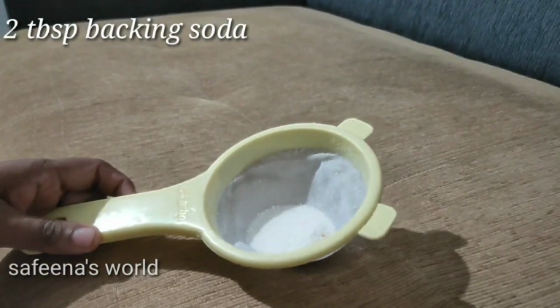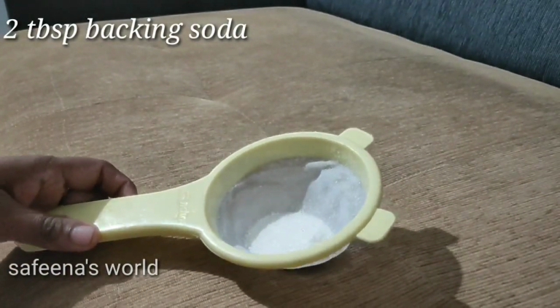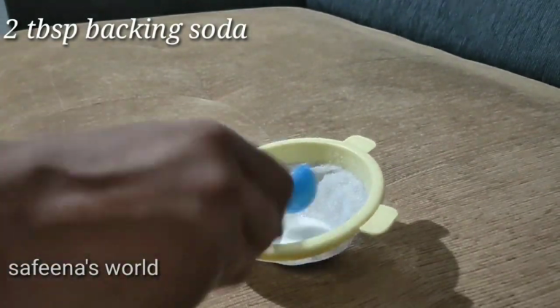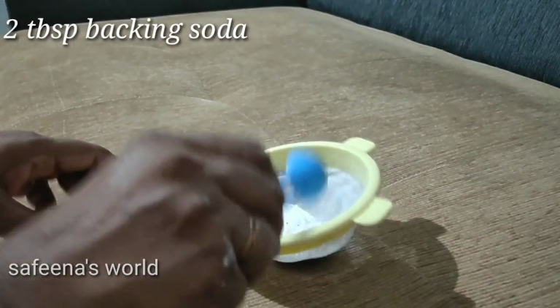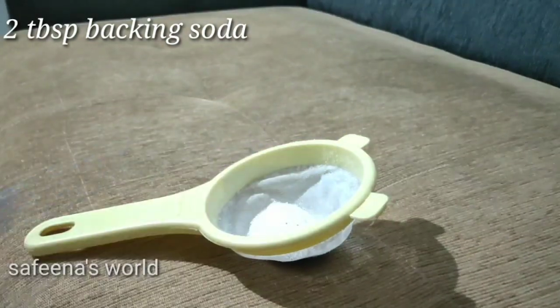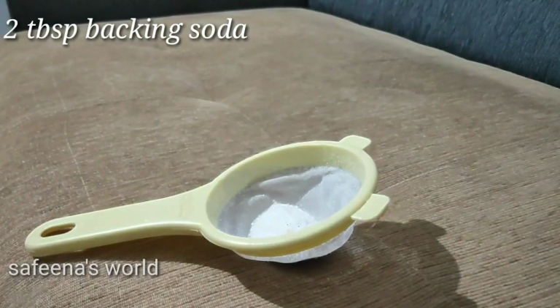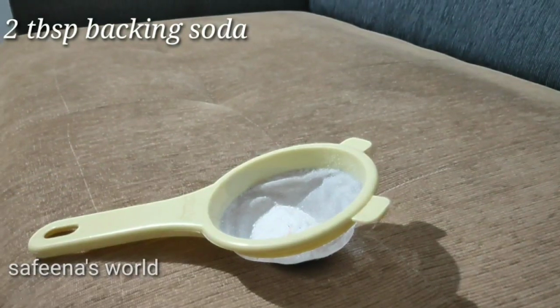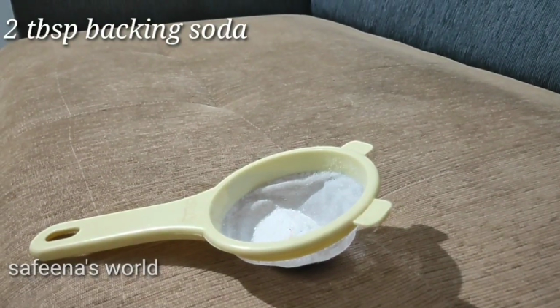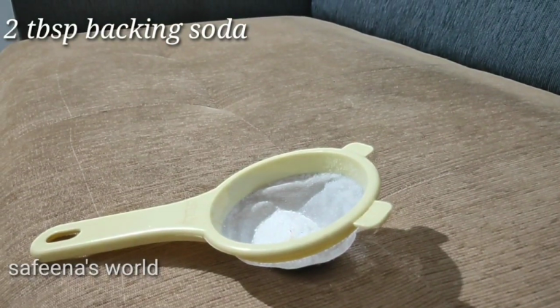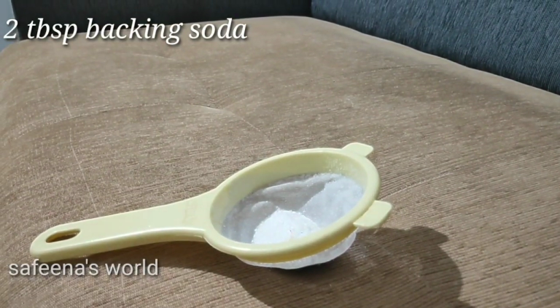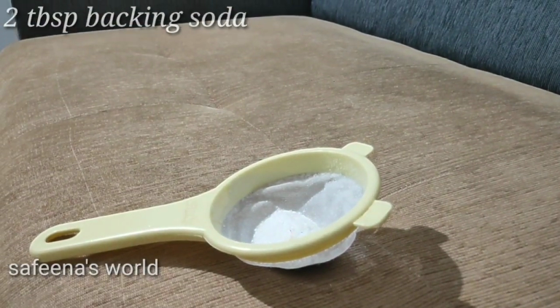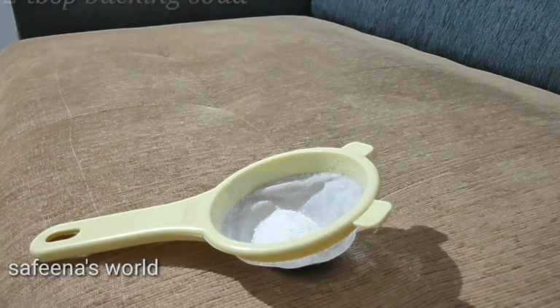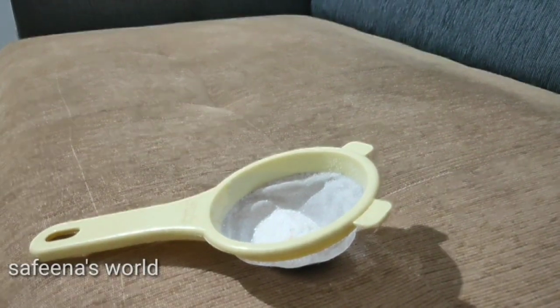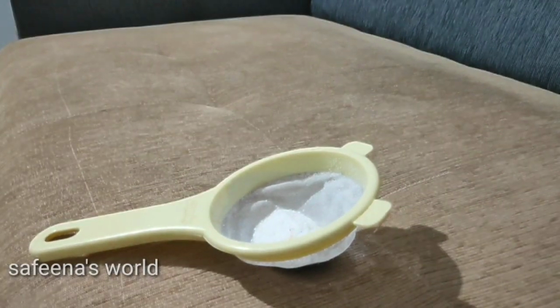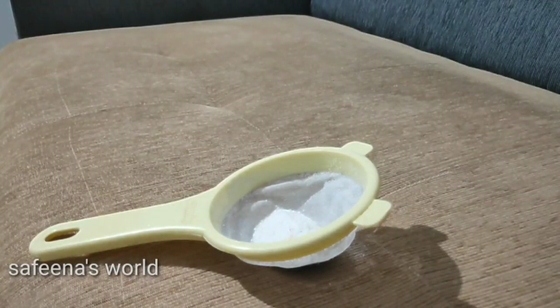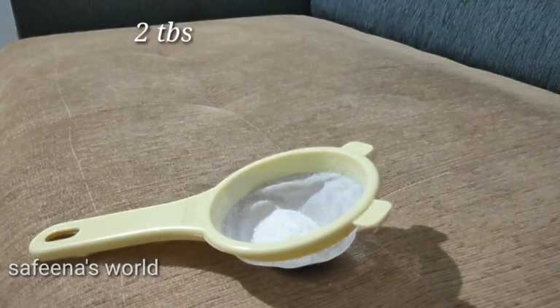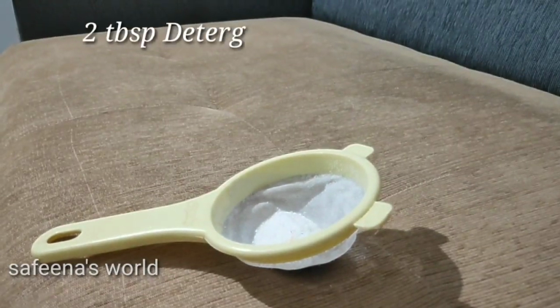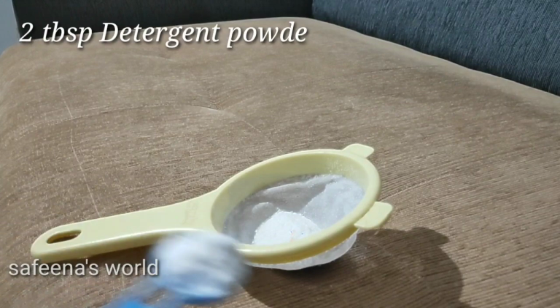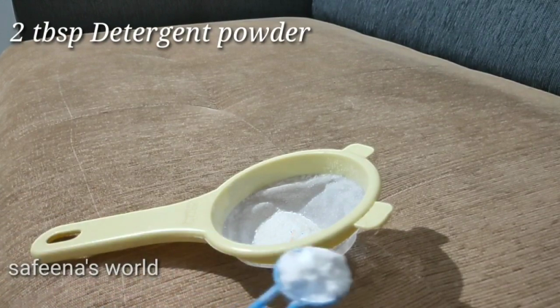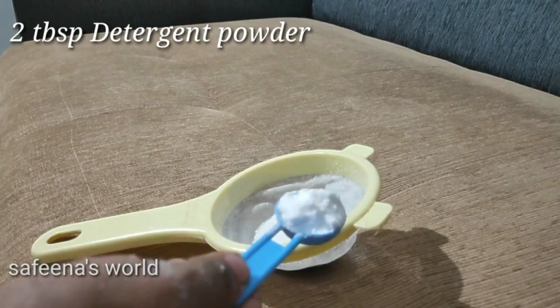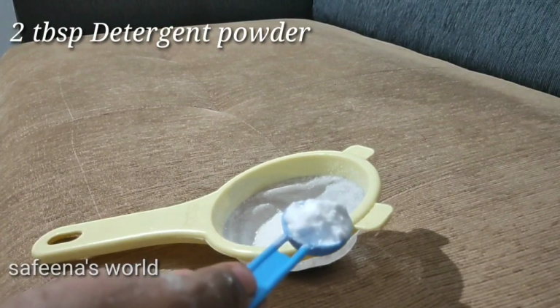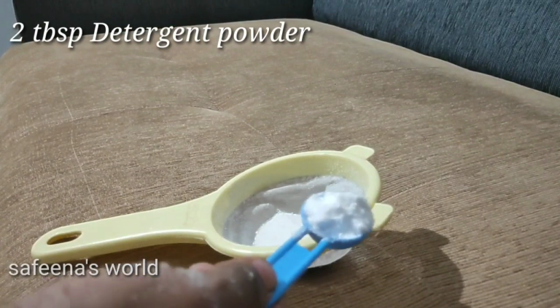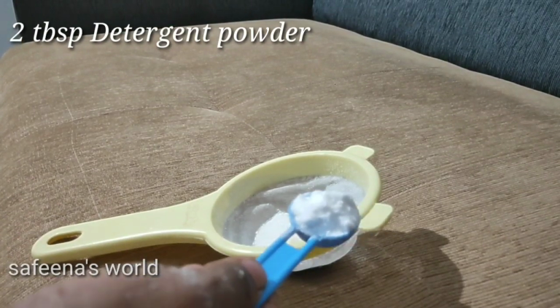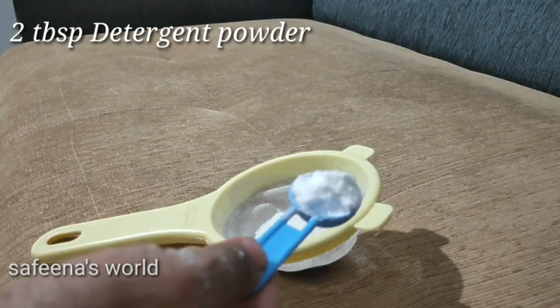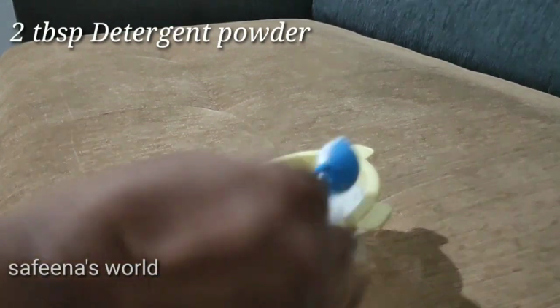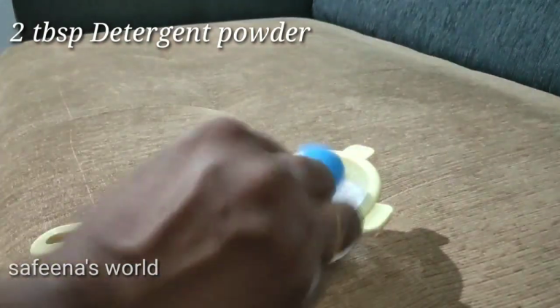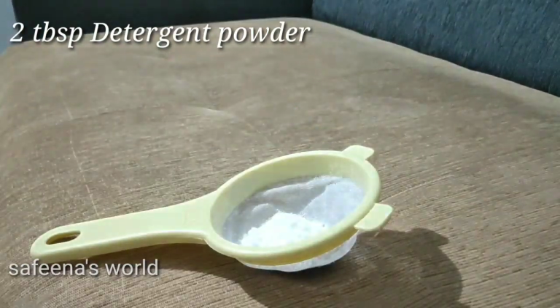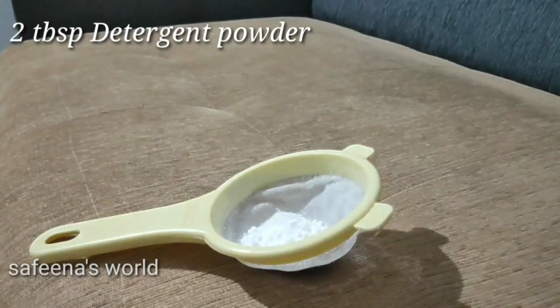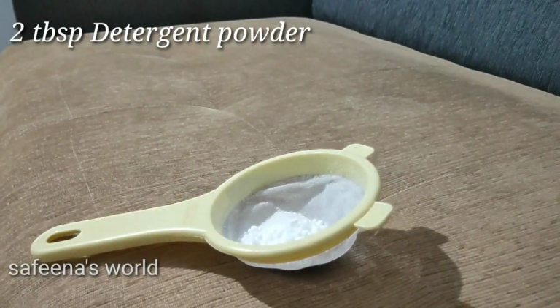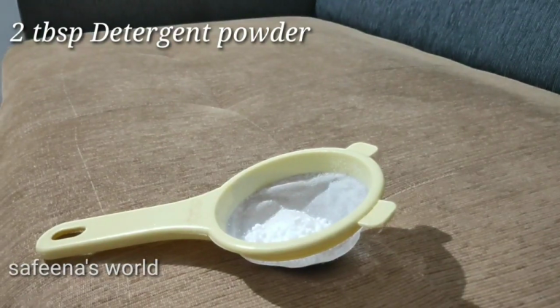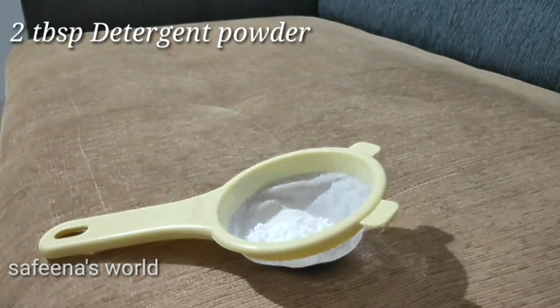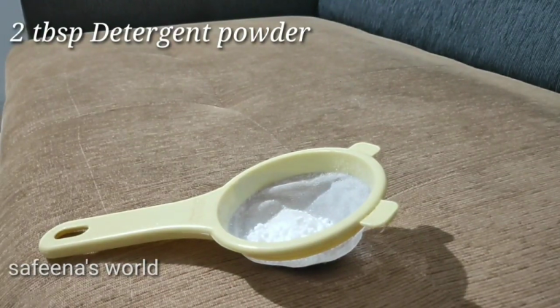We have two tablespoons of baking soda and two tablespoons of baking soda. If you don't like this, you can clean it. If you use two tablespoons of baking soda, you can clean it.